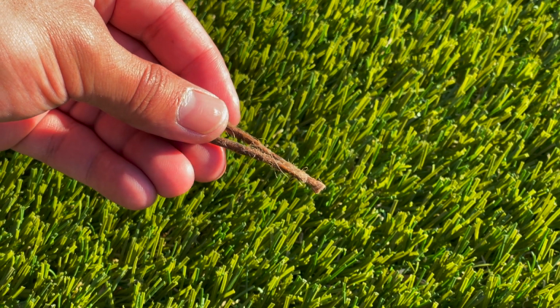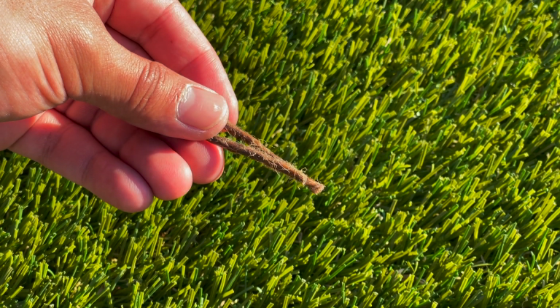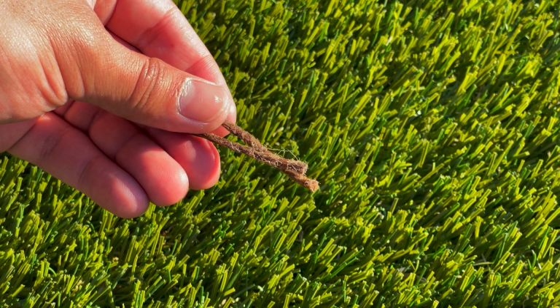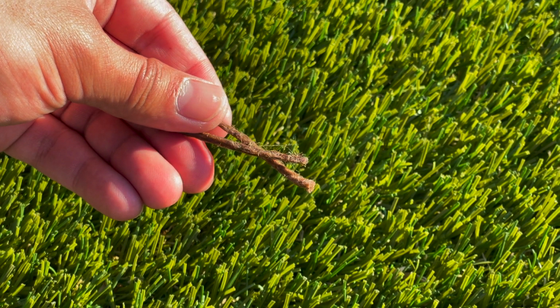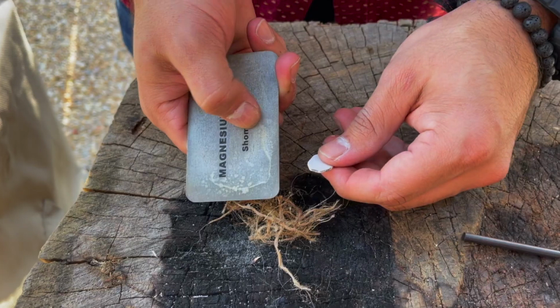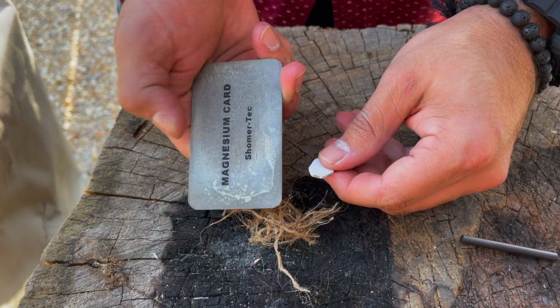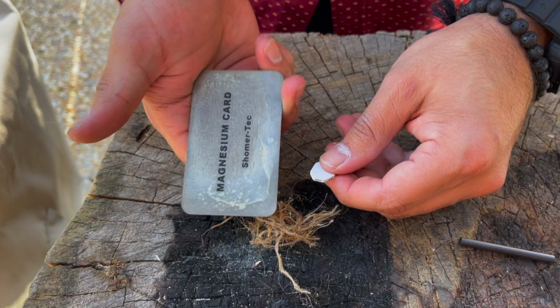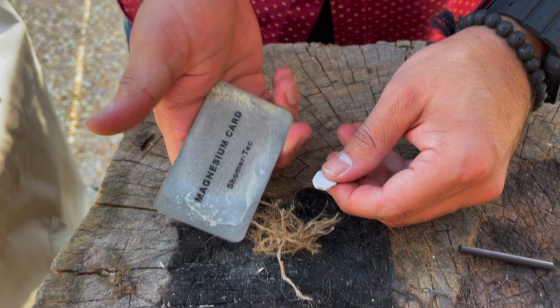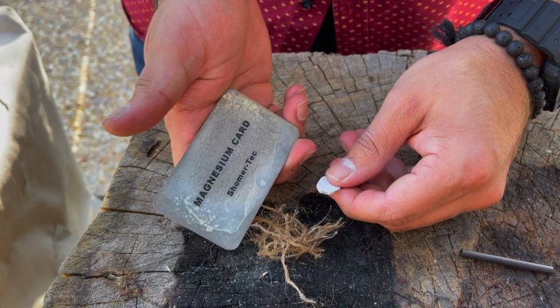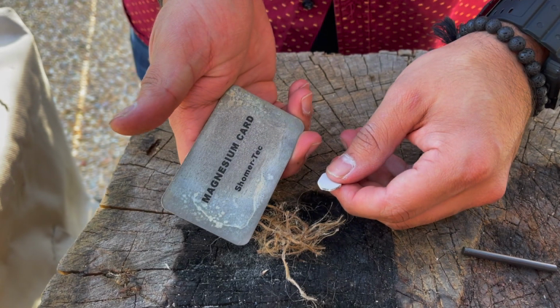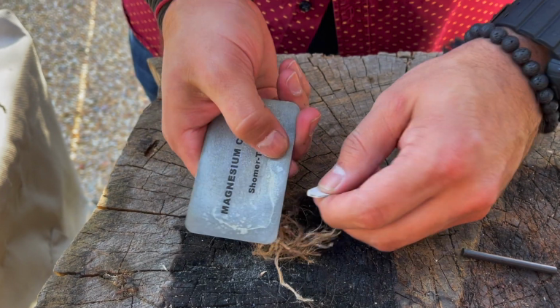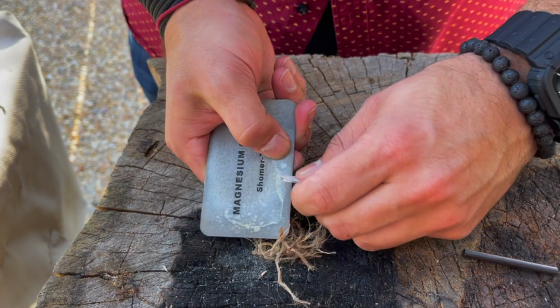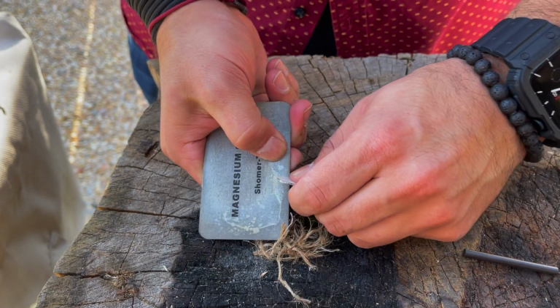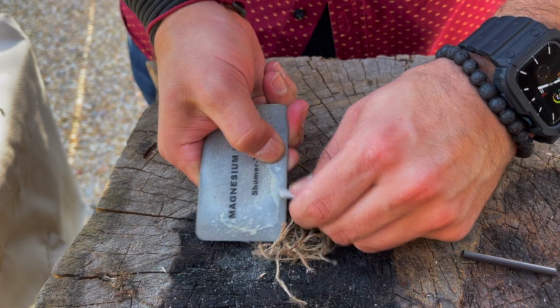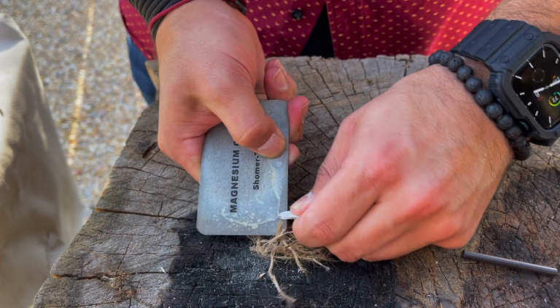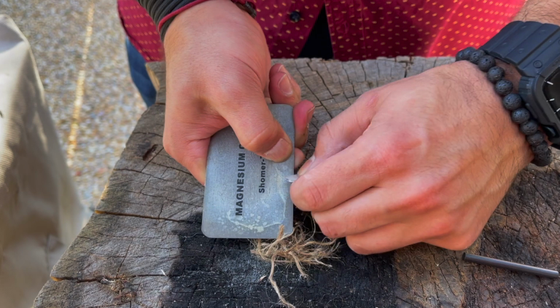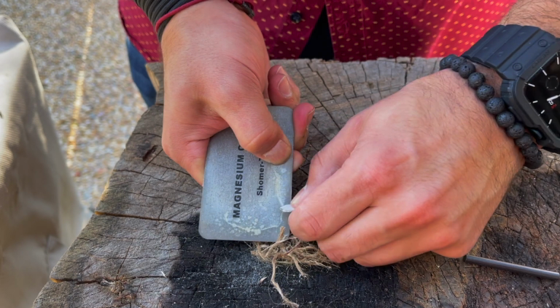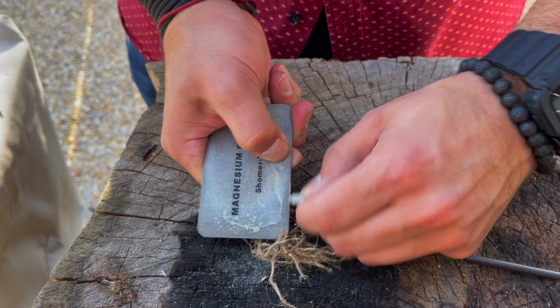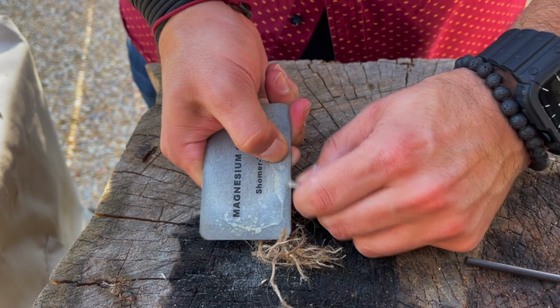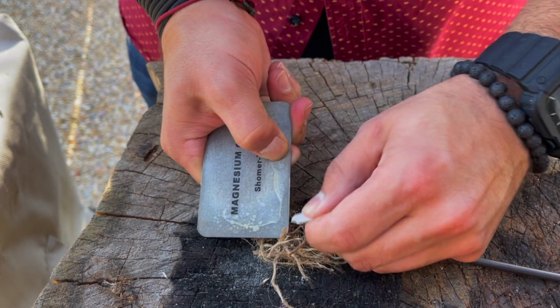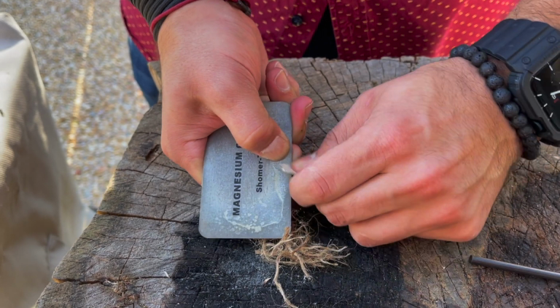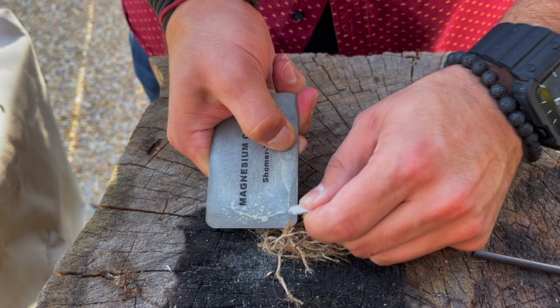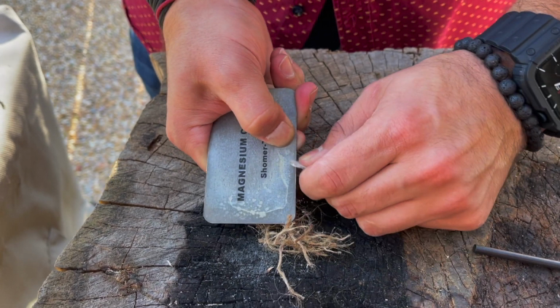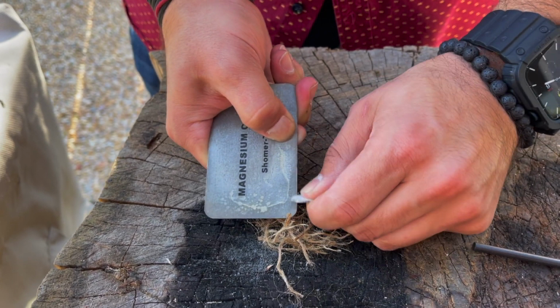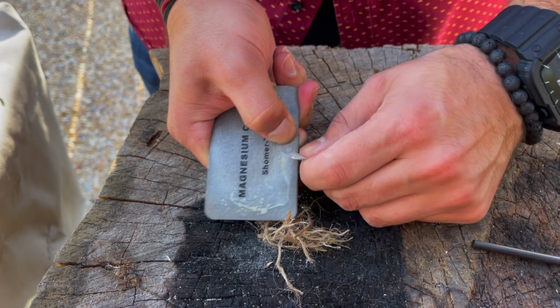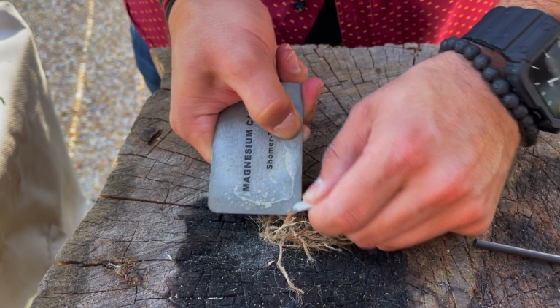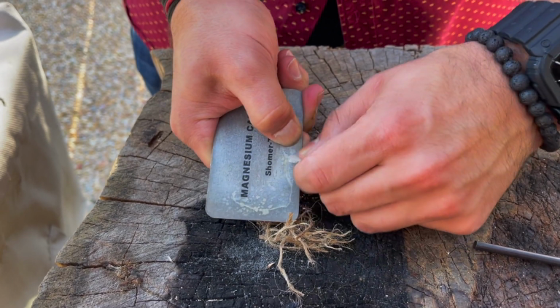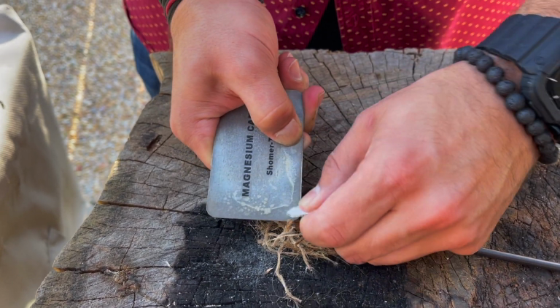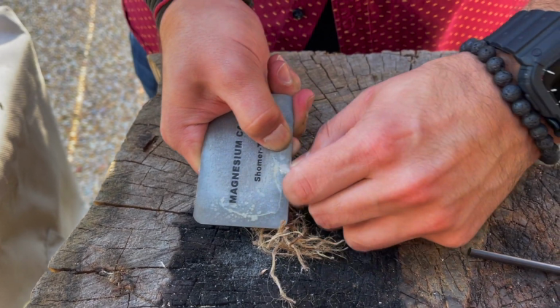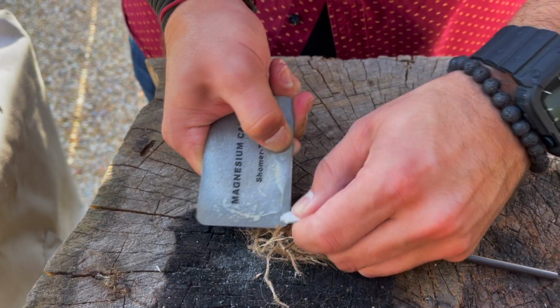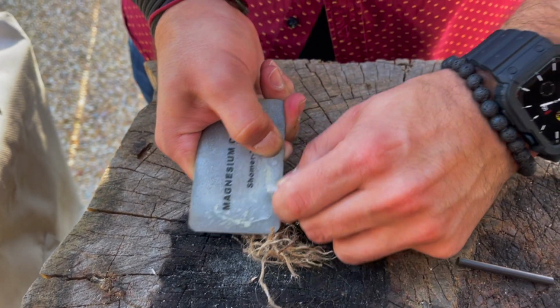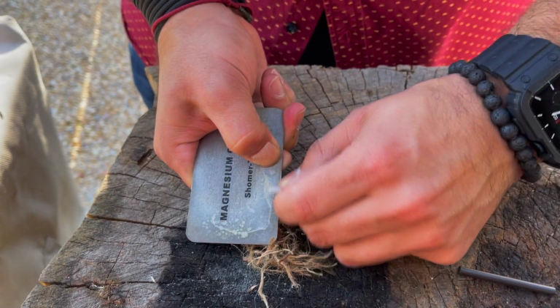I love how slim and lightweight the magnesium card is. It's super easy to get shavings going utilizing that ceramic scraper, but you can also use any sharp 90-degree spine.